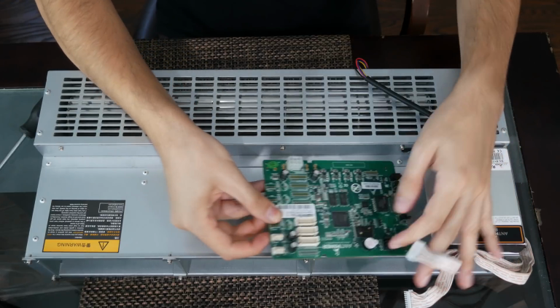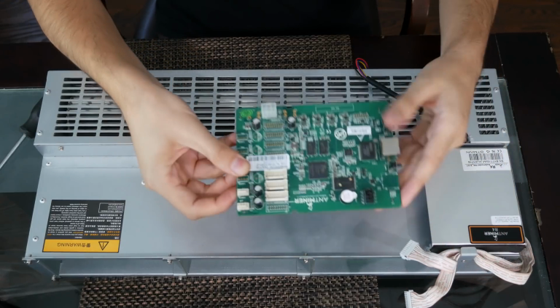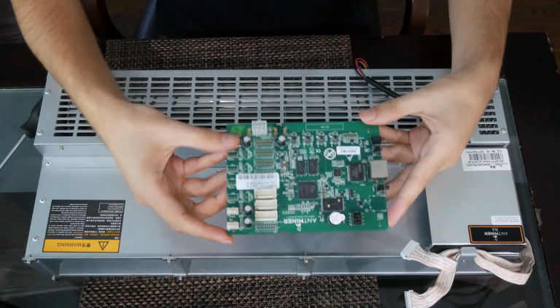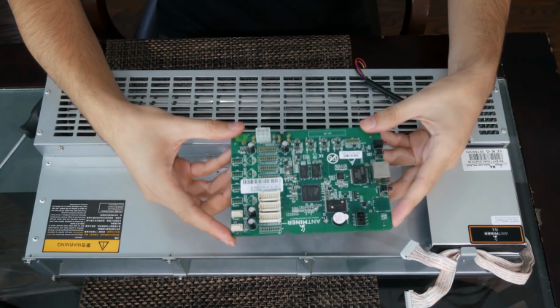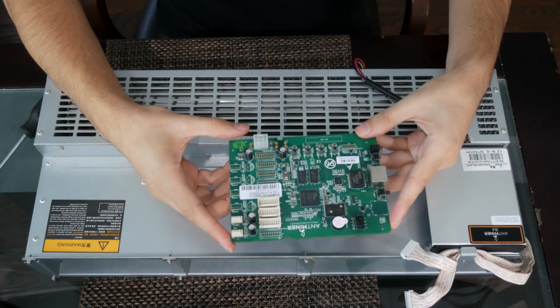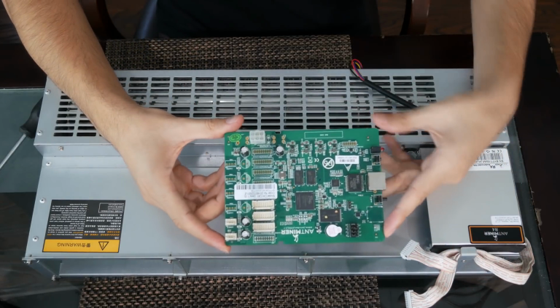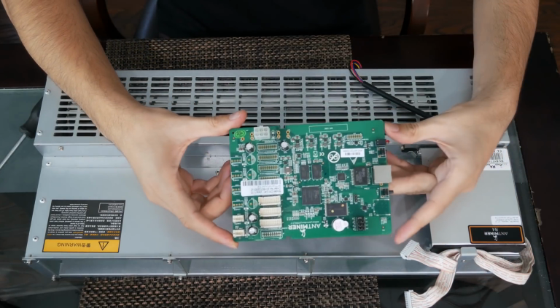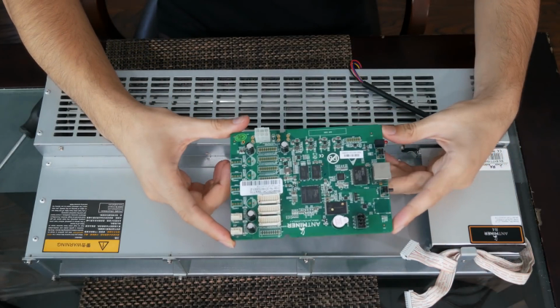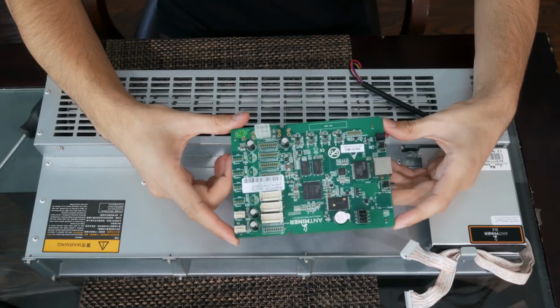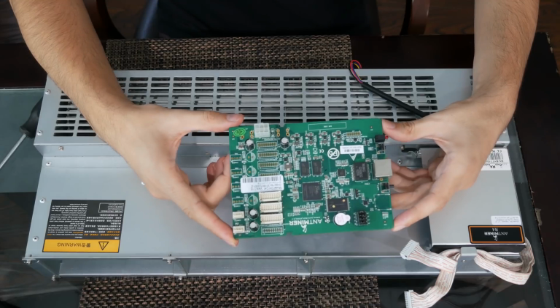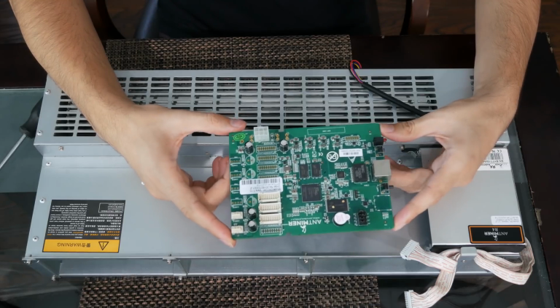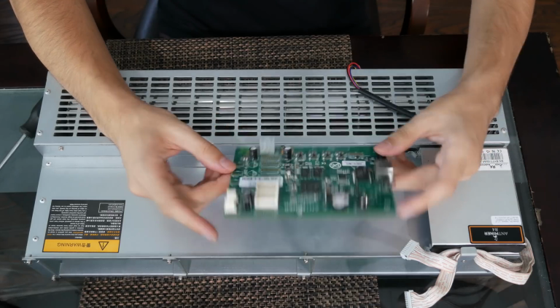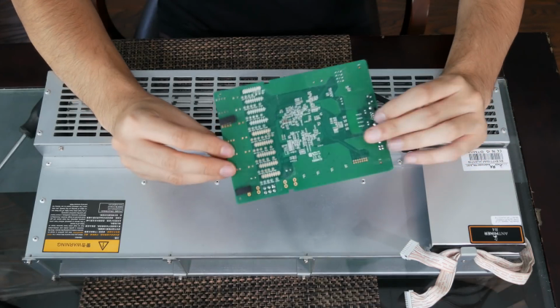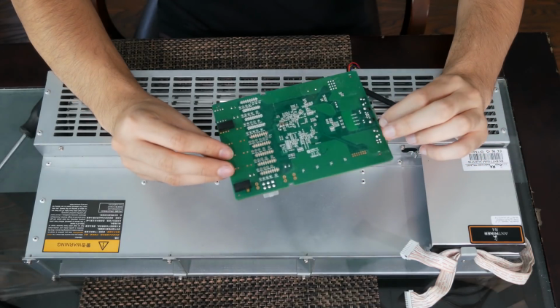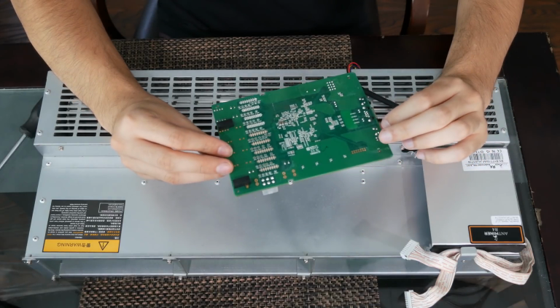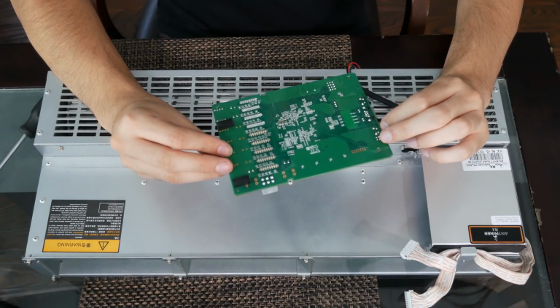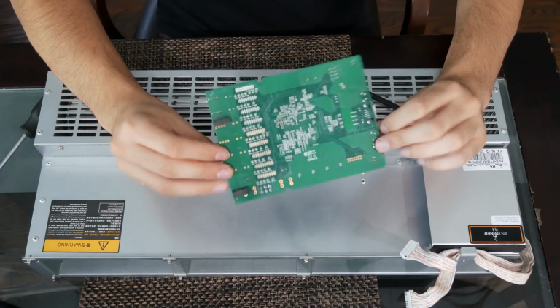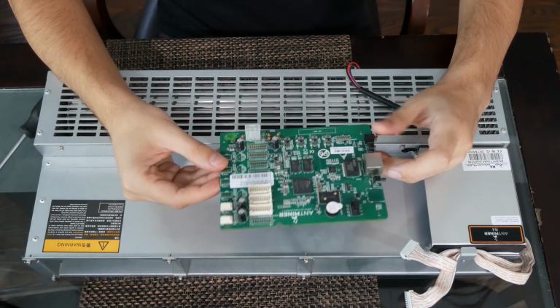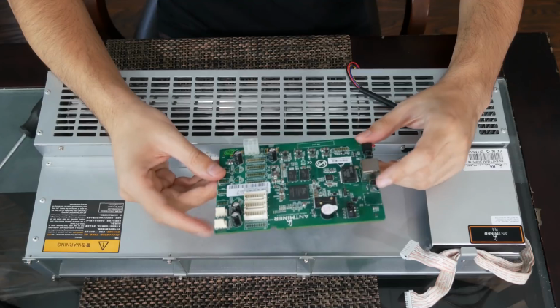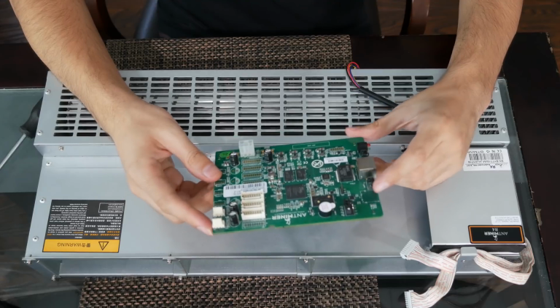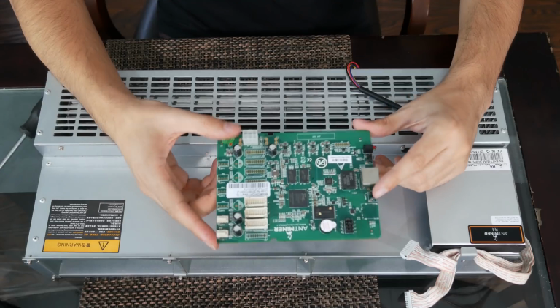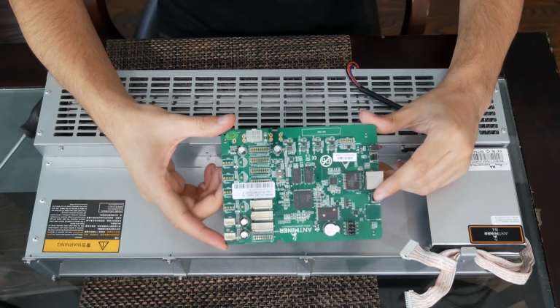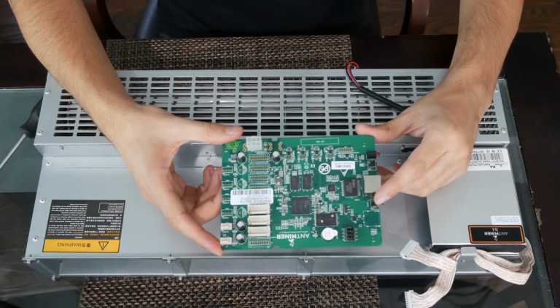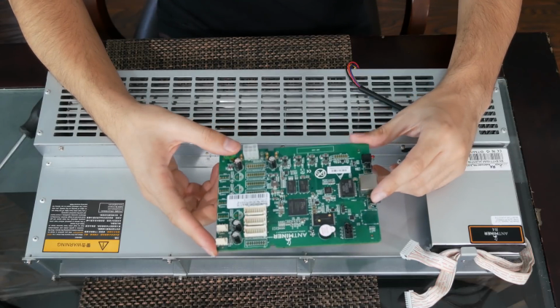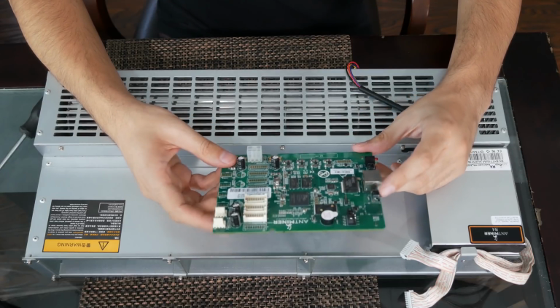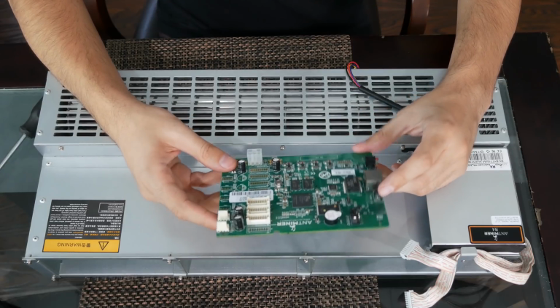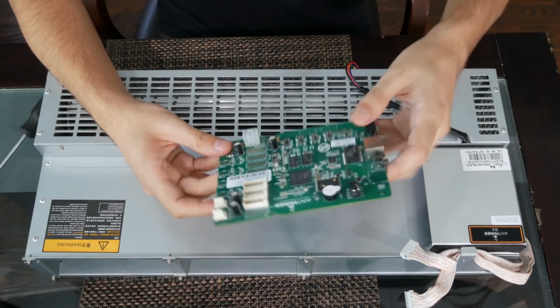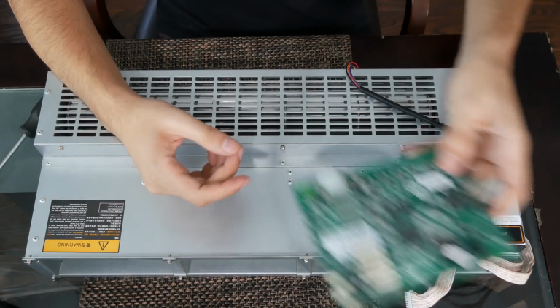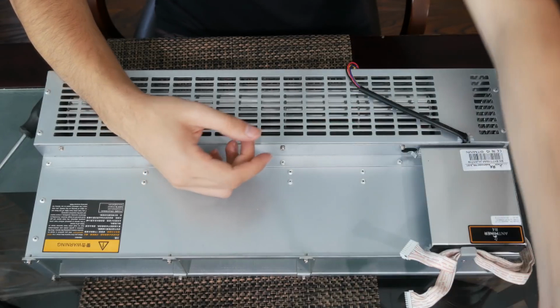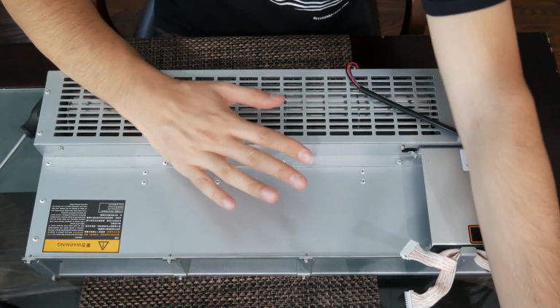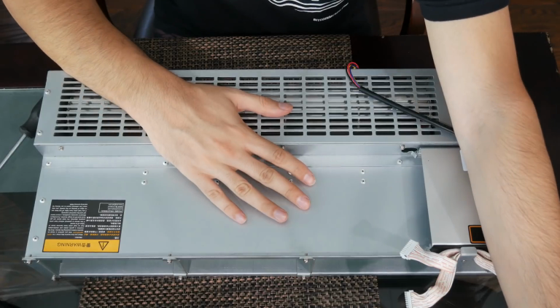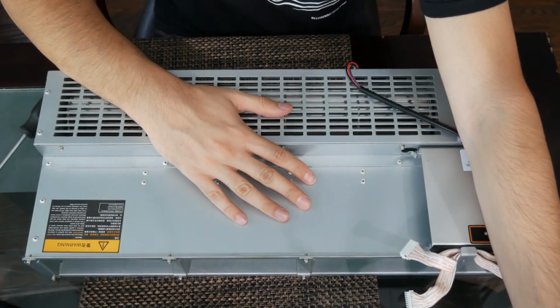Now to know if this is damaged or not is really hard because I don't have any working boards to test it with, but I'm gonna assume that this is okay. I will try to do some more testing to find out. Now let's see if we can find any damage on the mining boards themselves.